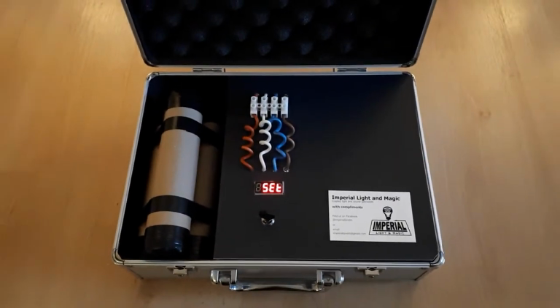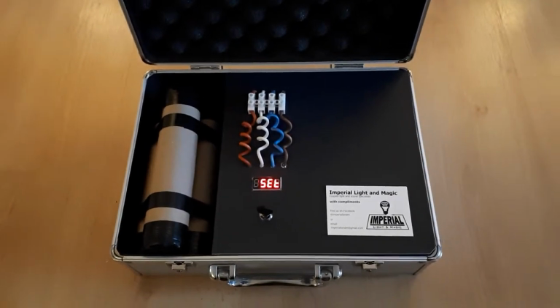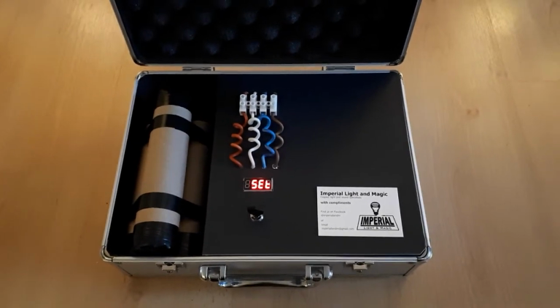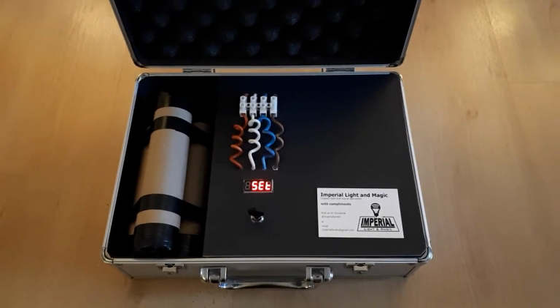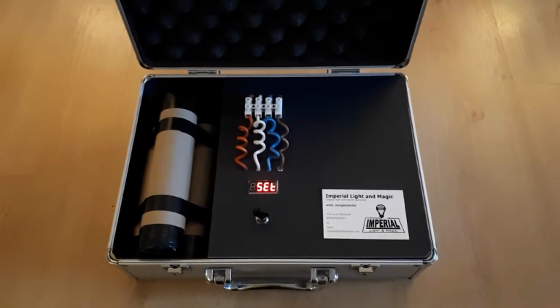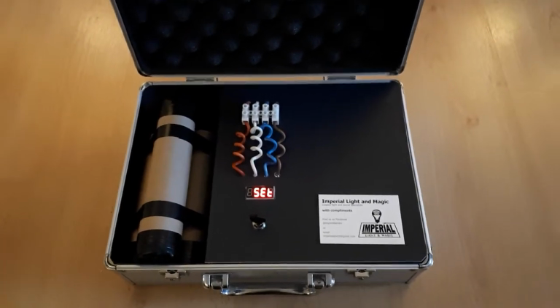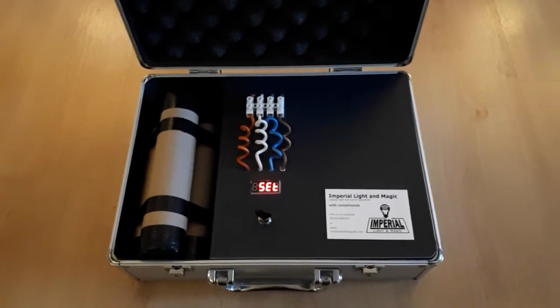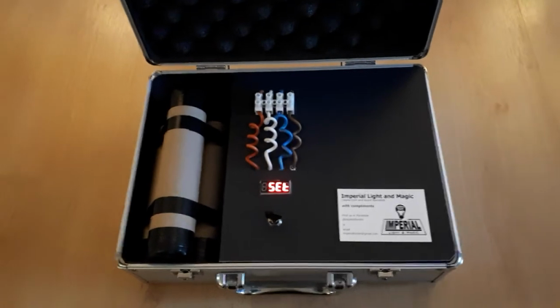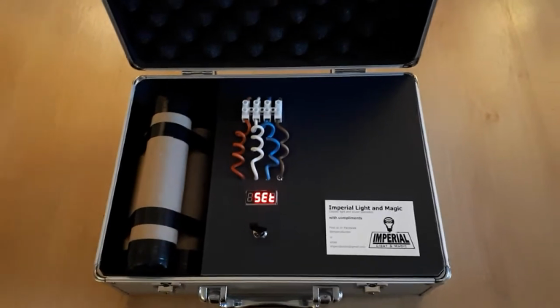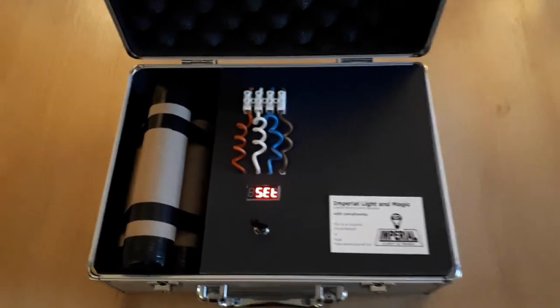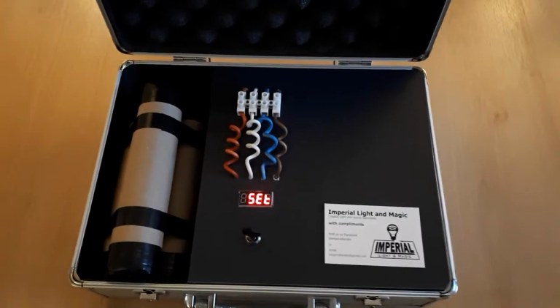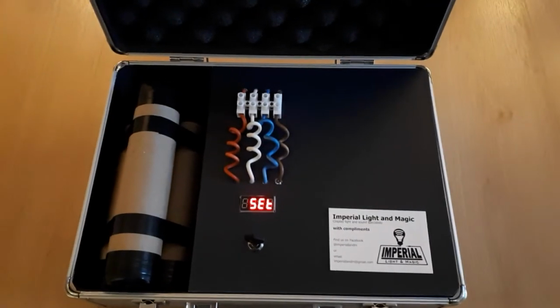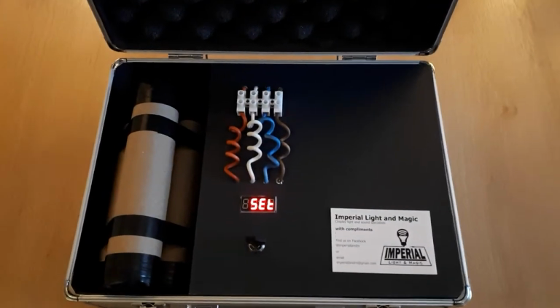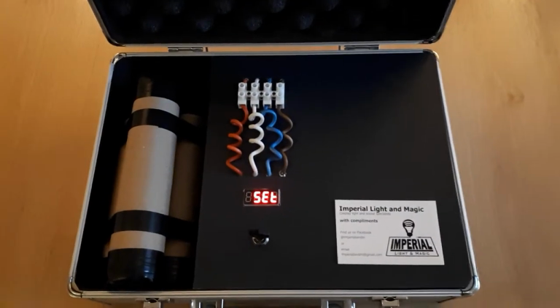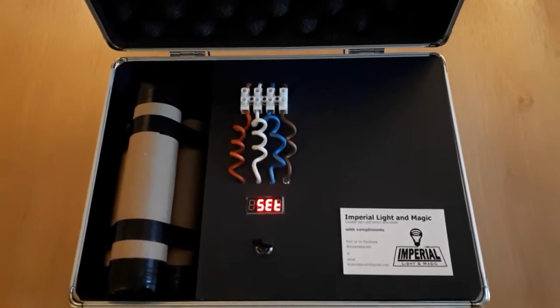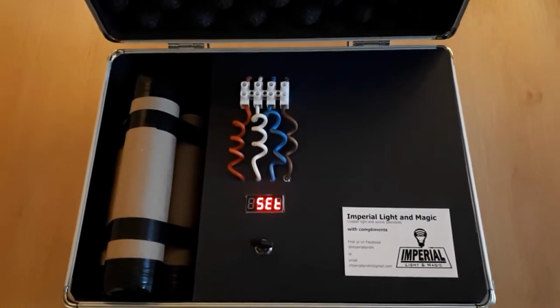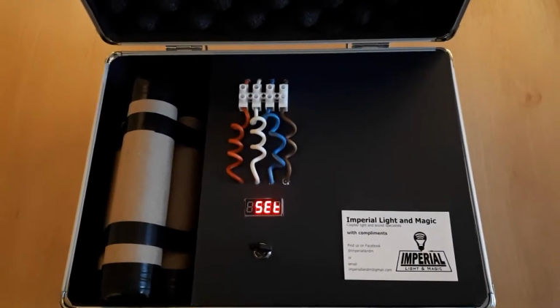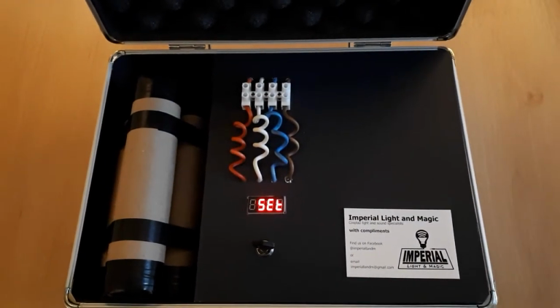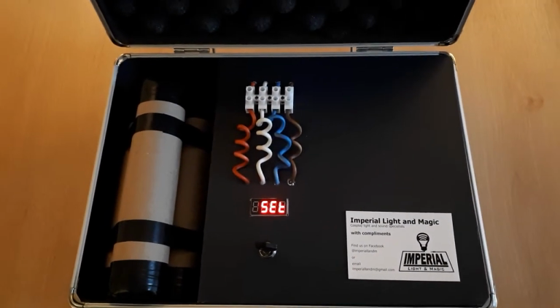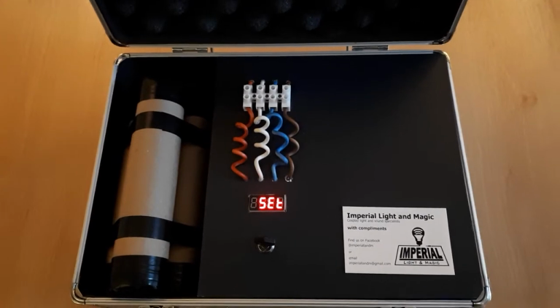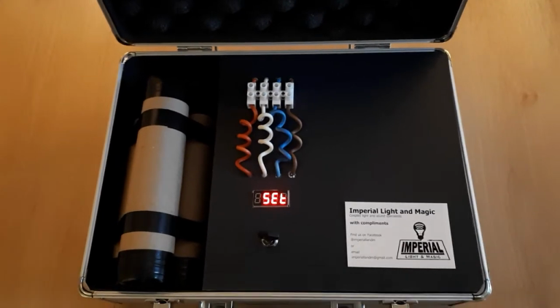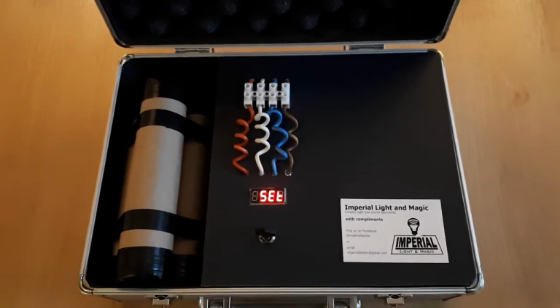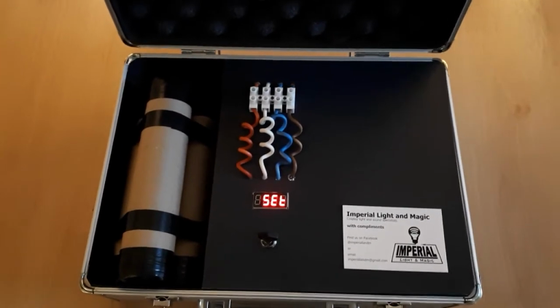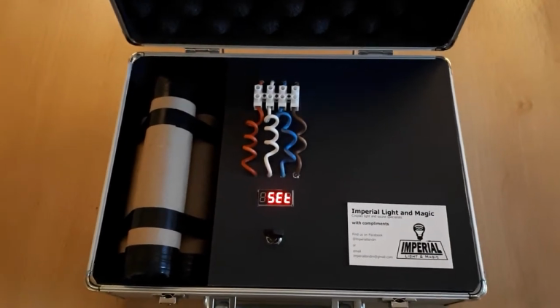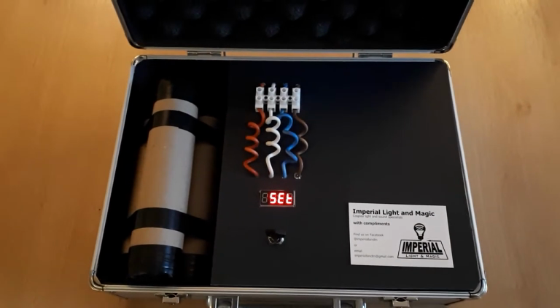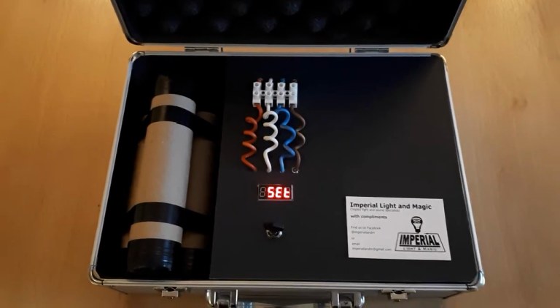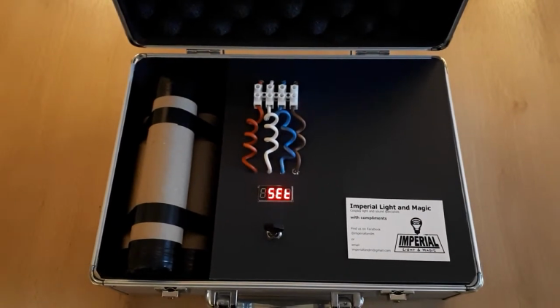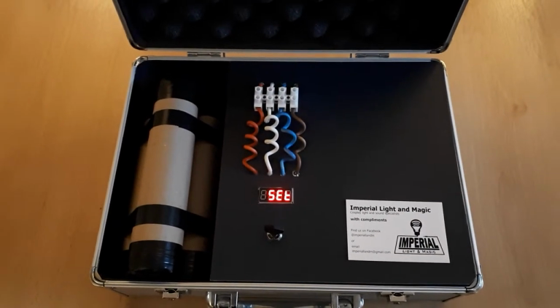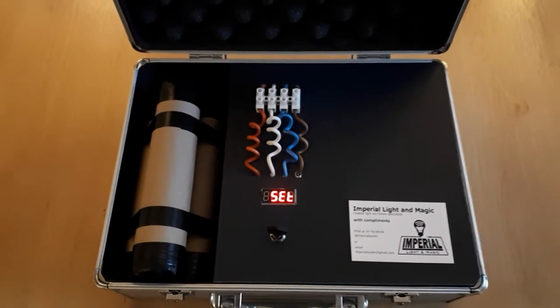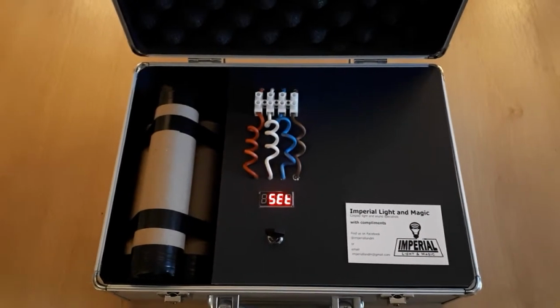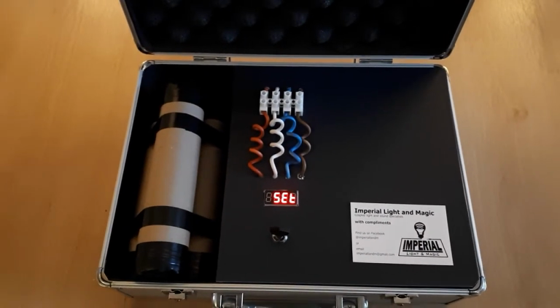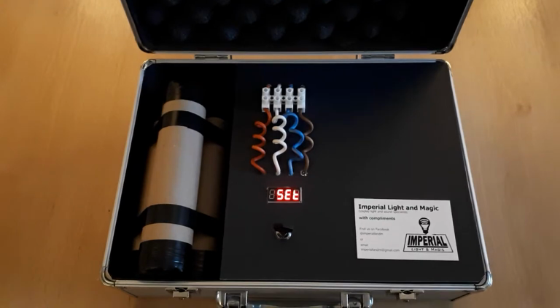This is aimed at escape rooms, and the general idea is that you would offer your clients some clues as to which is the correct color wire to cut in order to safely disarm the suitcase.